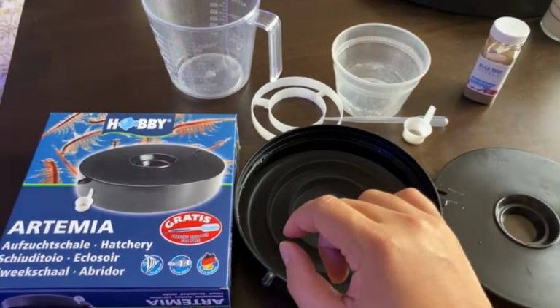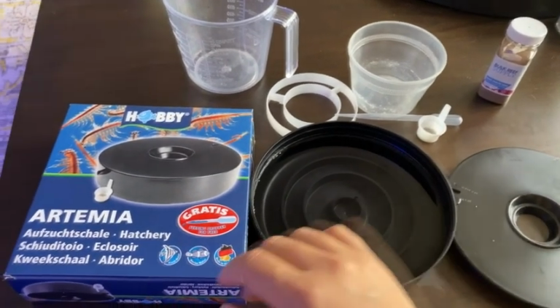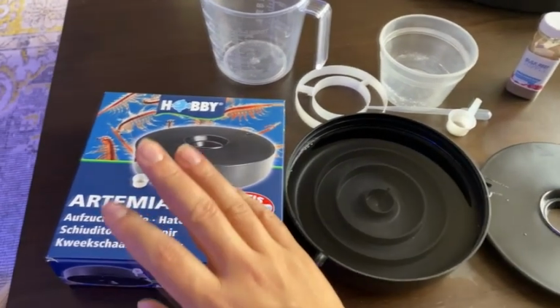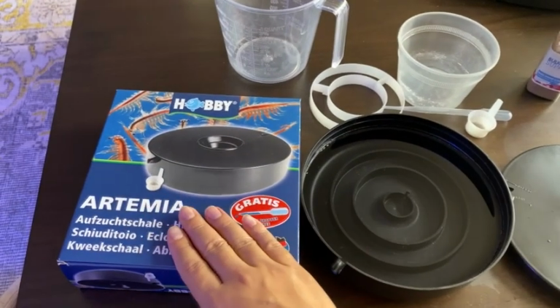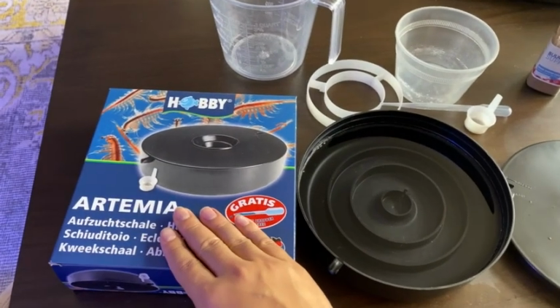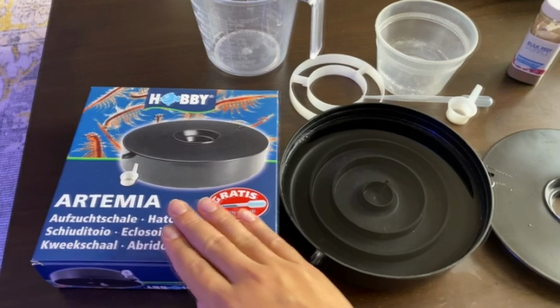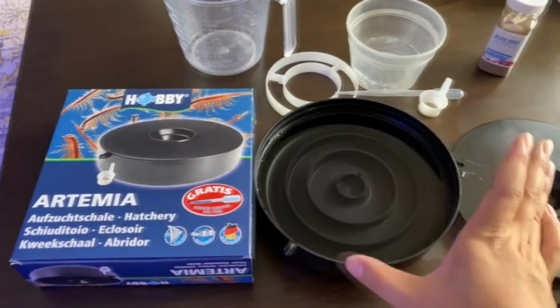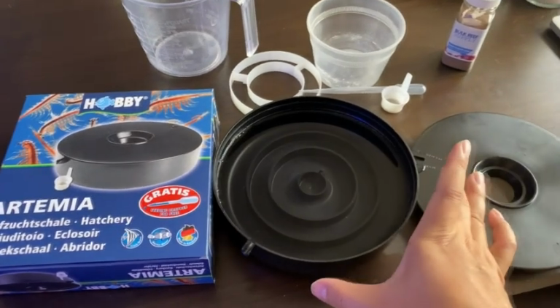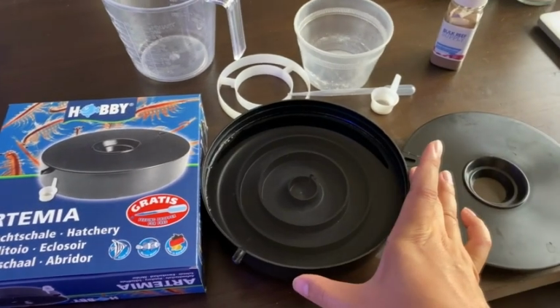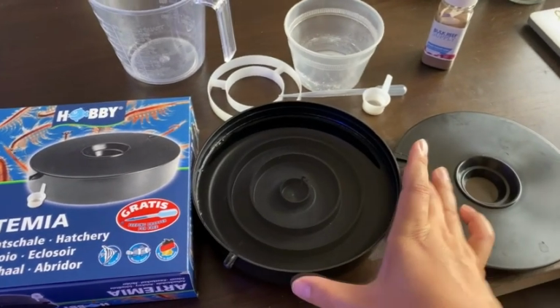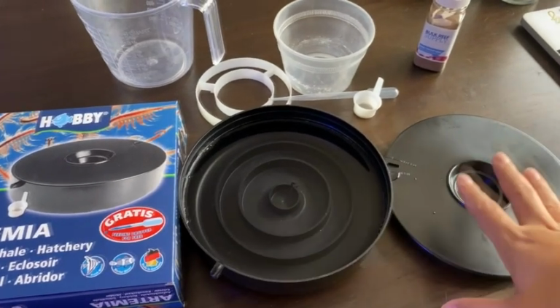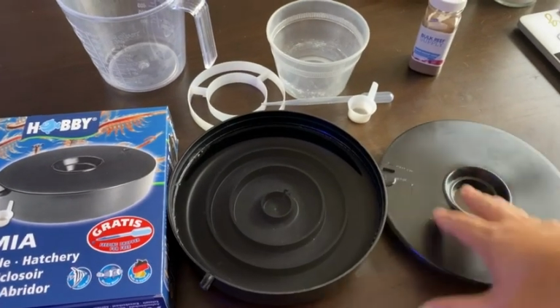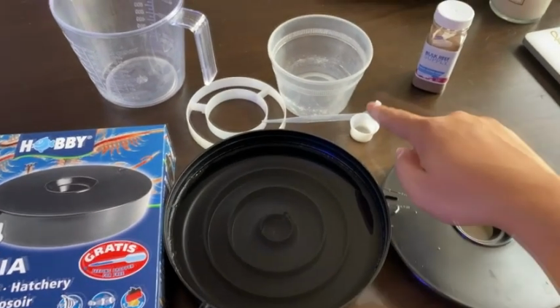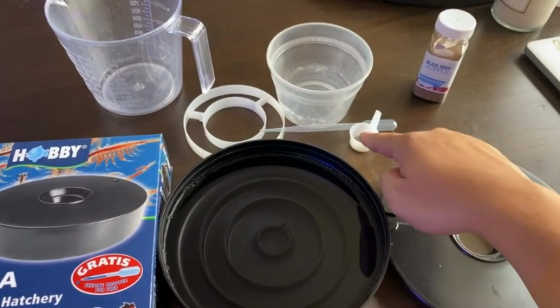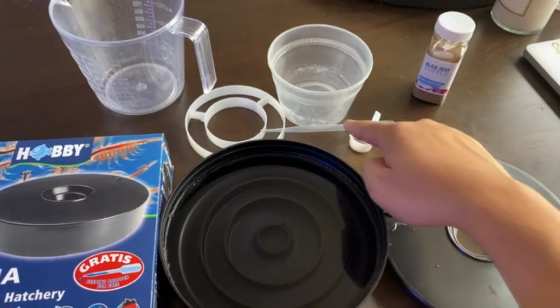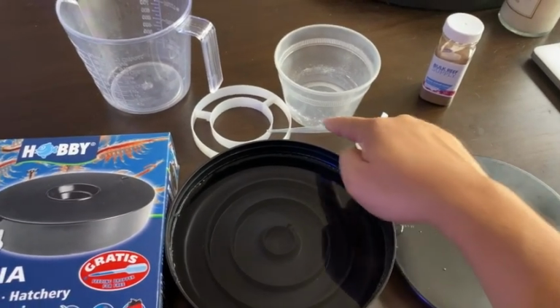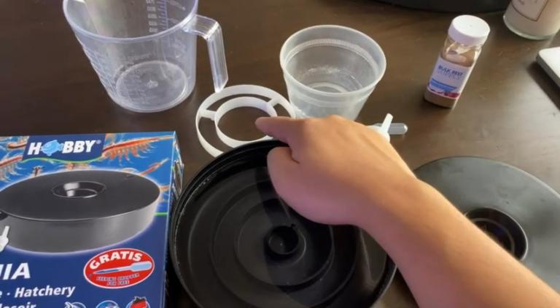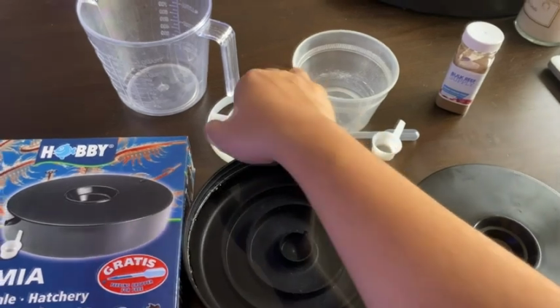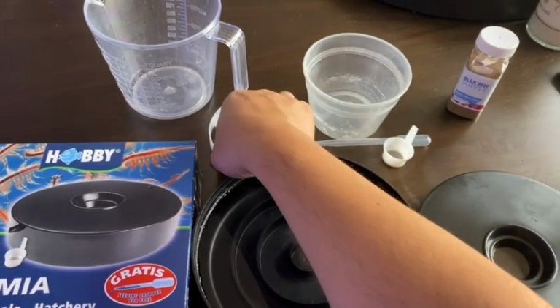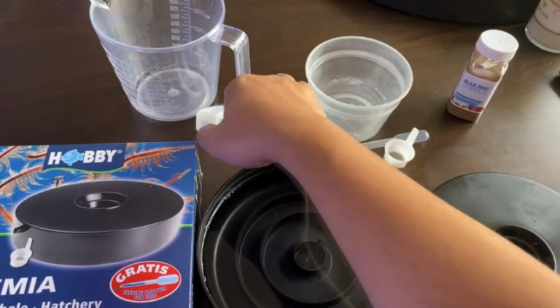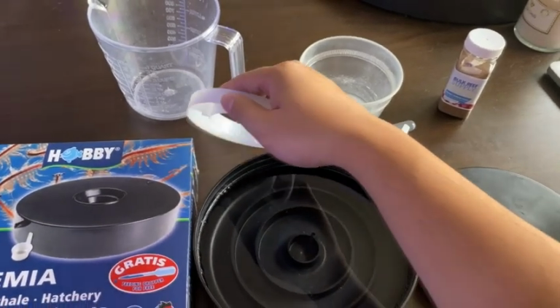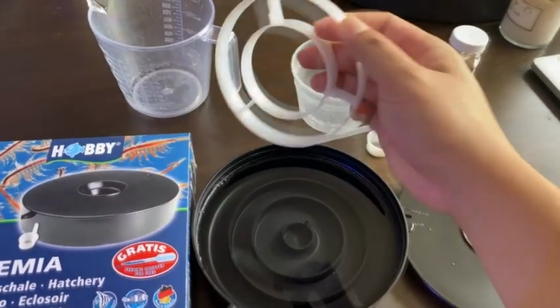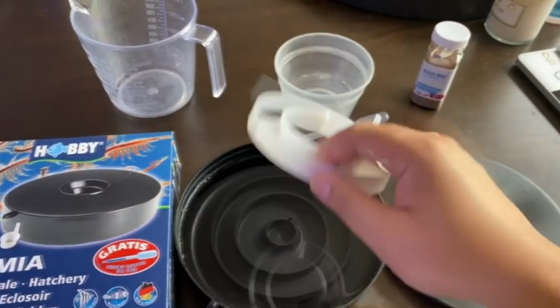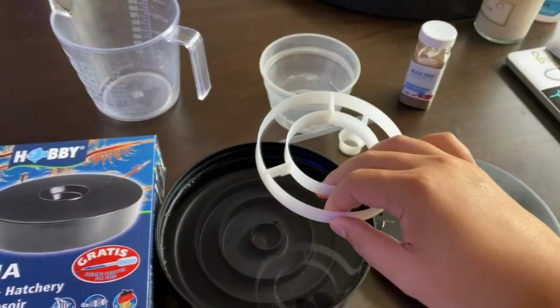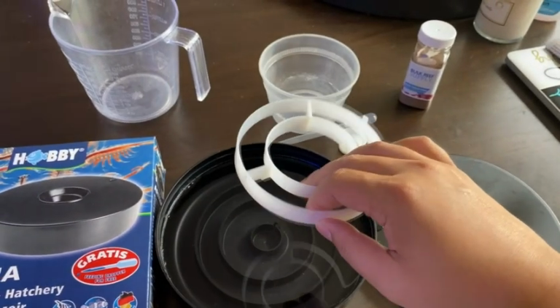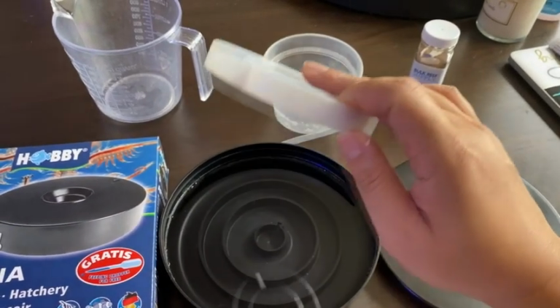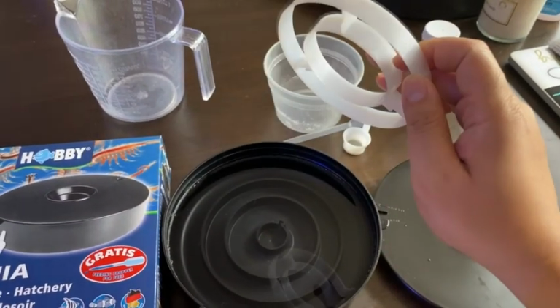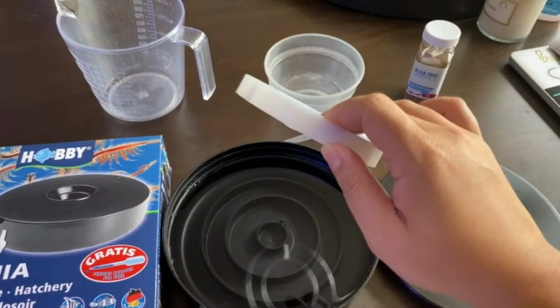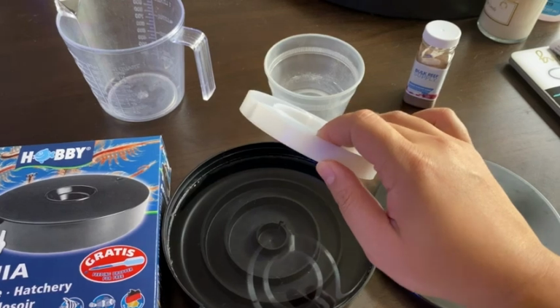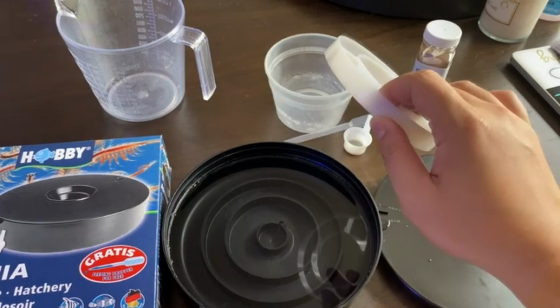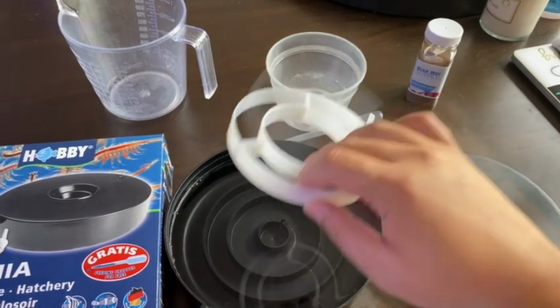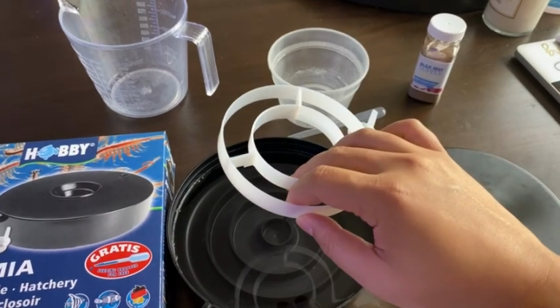So basically here's the box — you get the little hatchery station, you get the lid, a scooper, a pipette, and also there's a little barrier right here to separate the shells and the live brine shrimp.